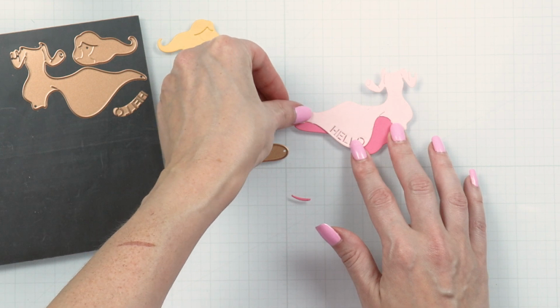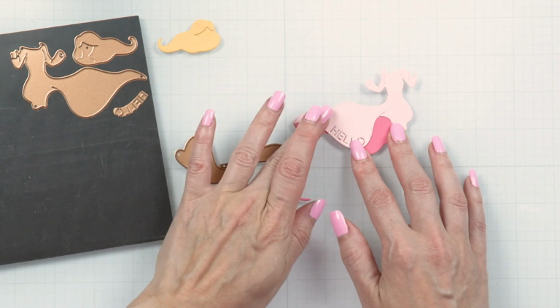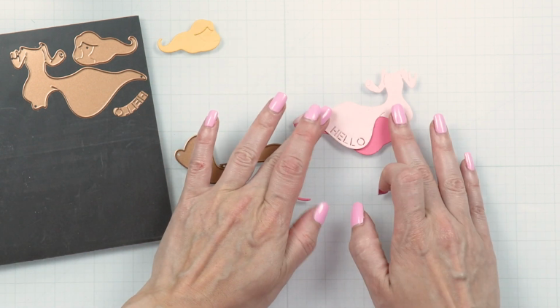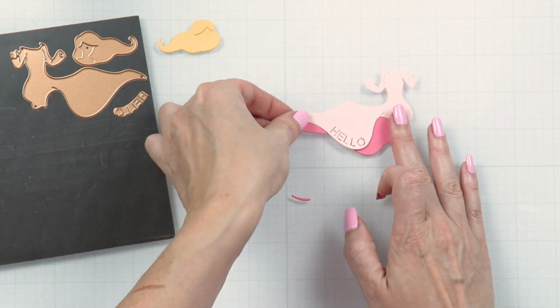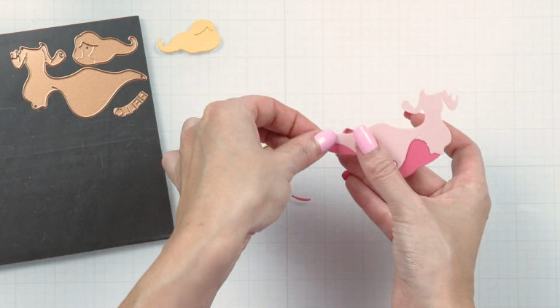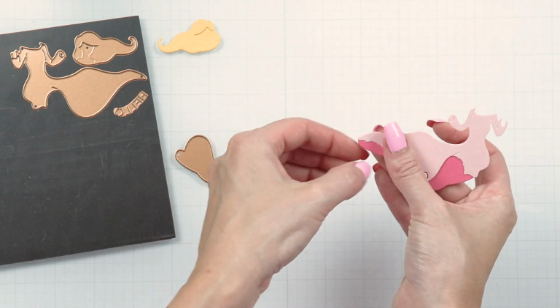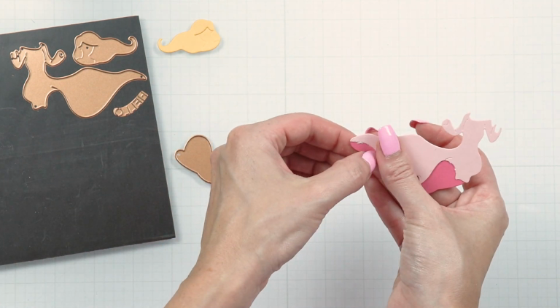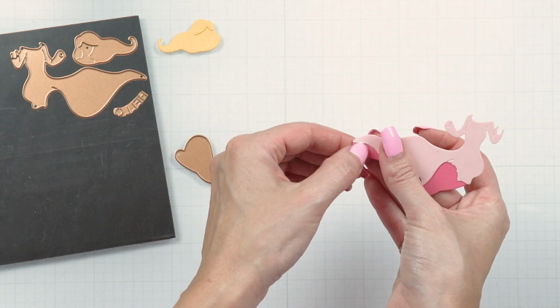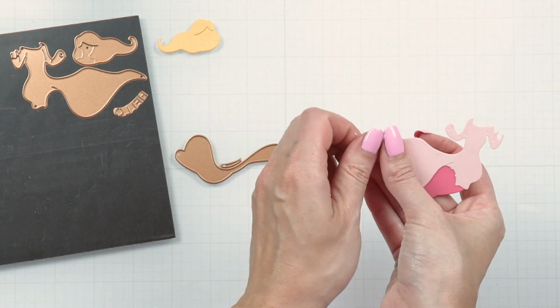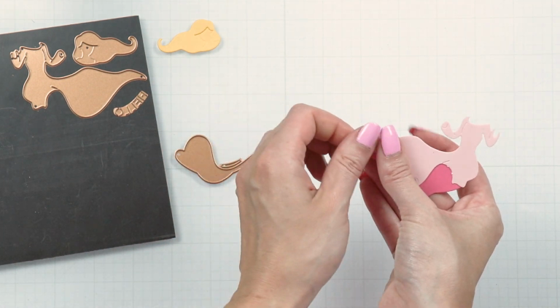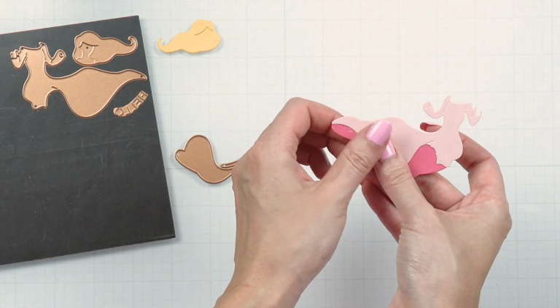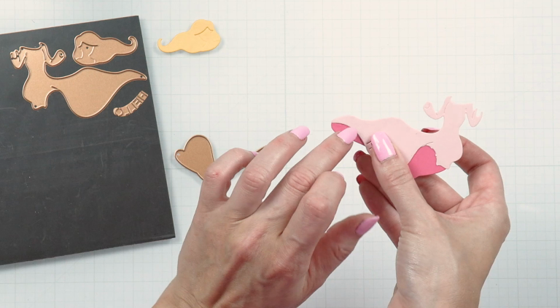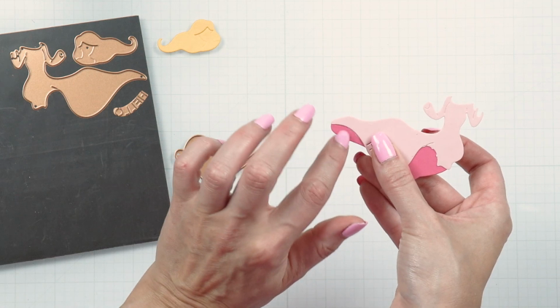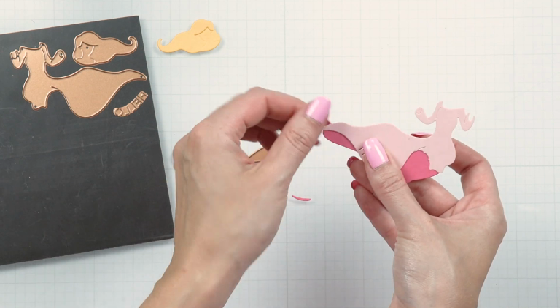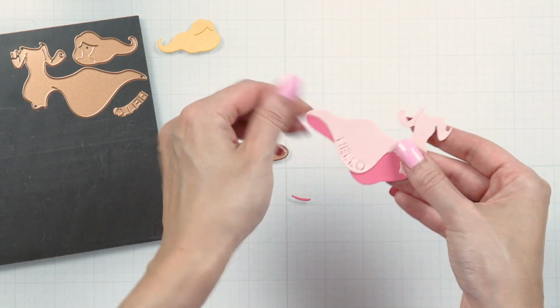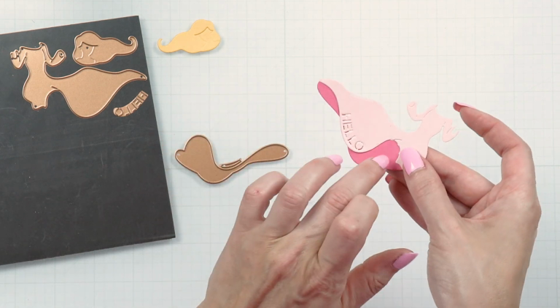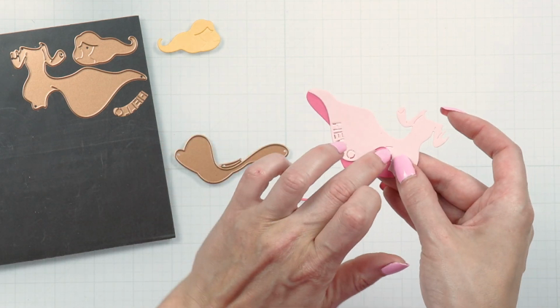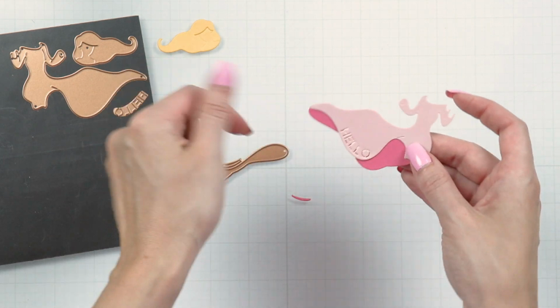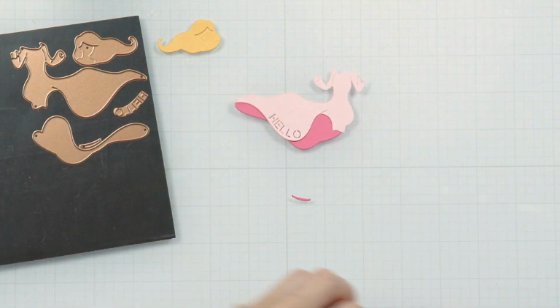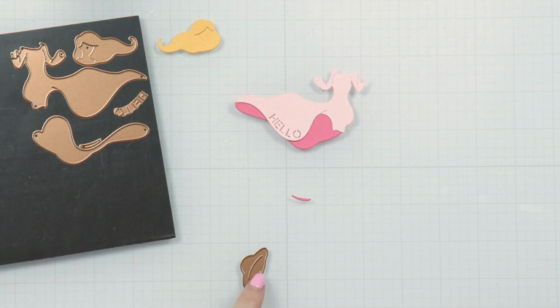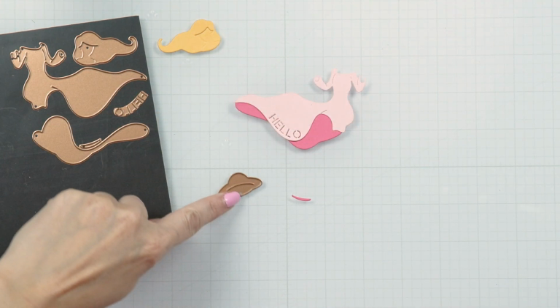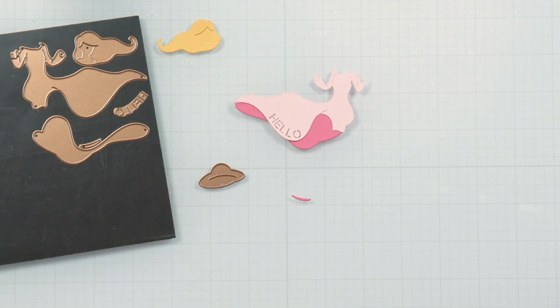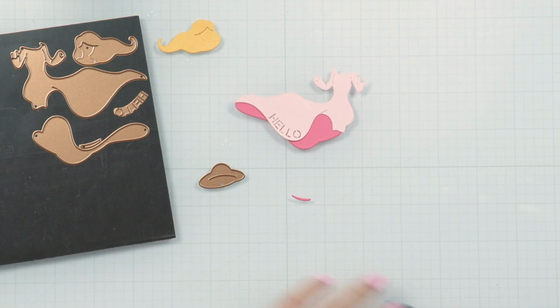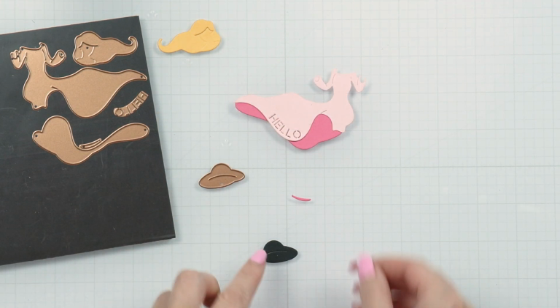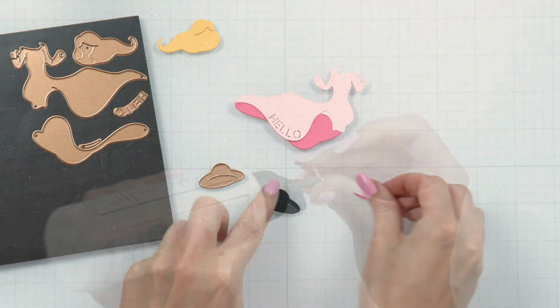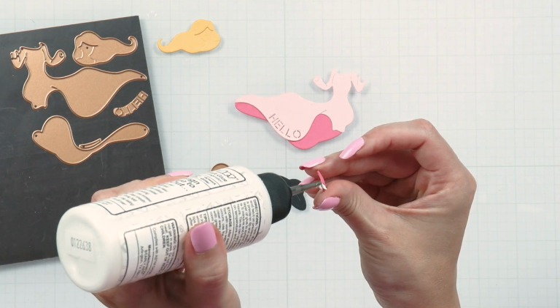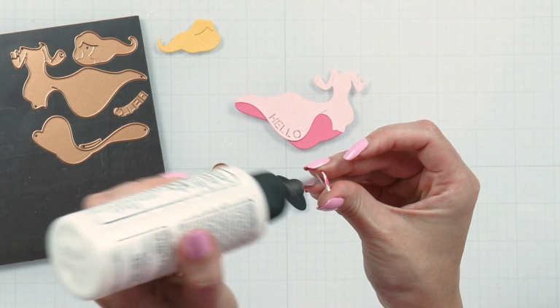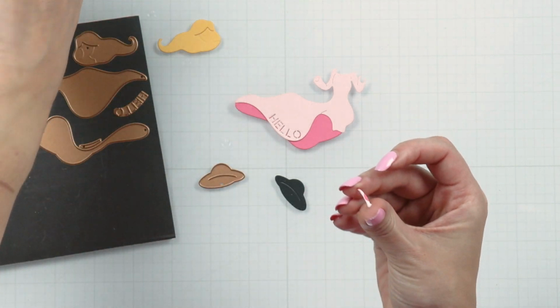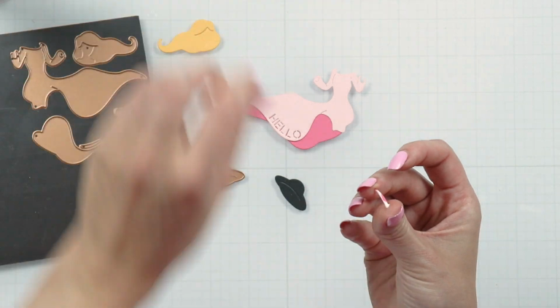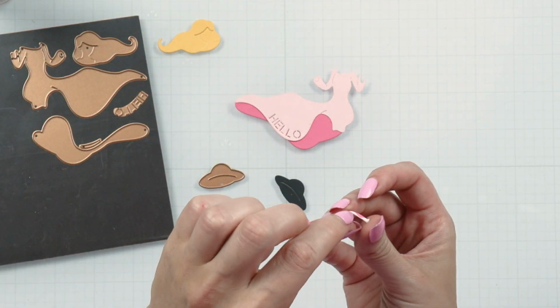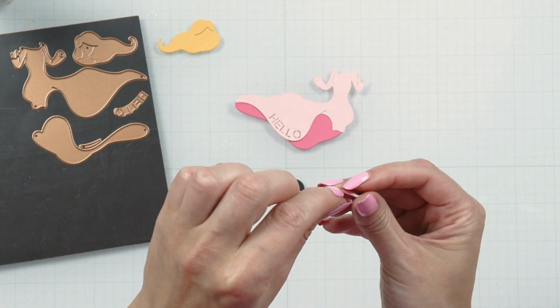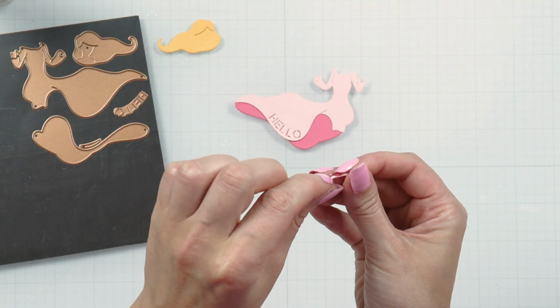We added a sentiment die that follows the curve of the dress. It reads 'hello' and you can add it onto your project if you want. The dress has a shadow layer and I cut this one from the fruit punch cardstock.